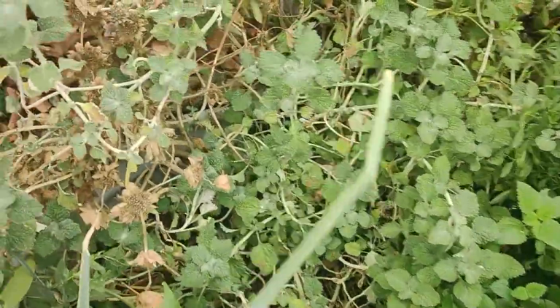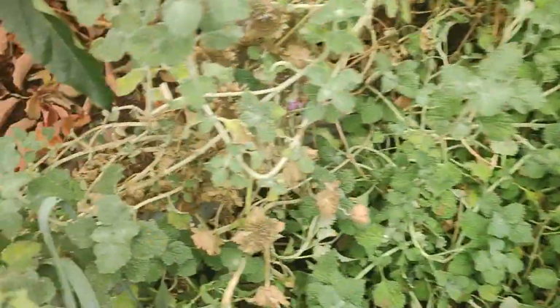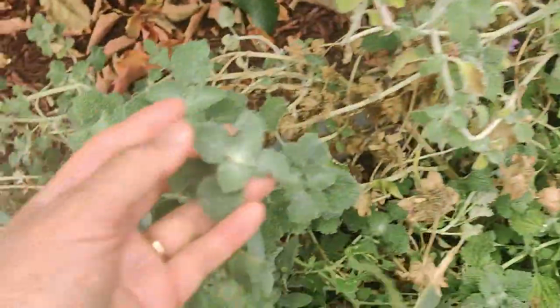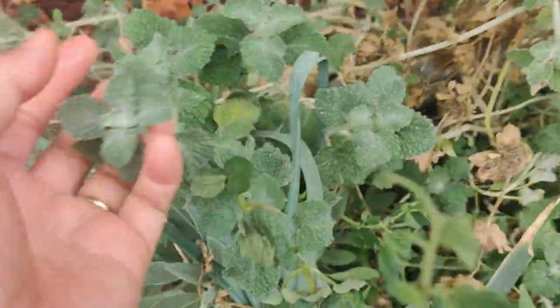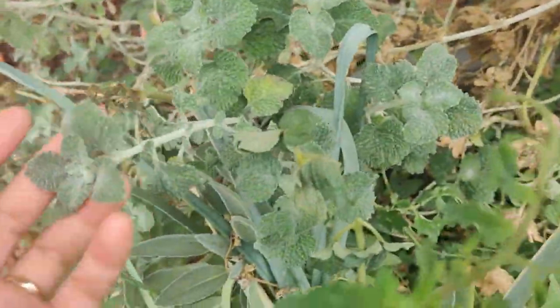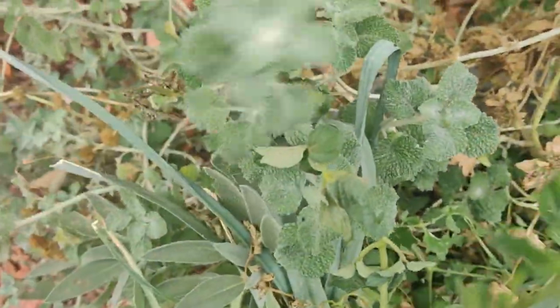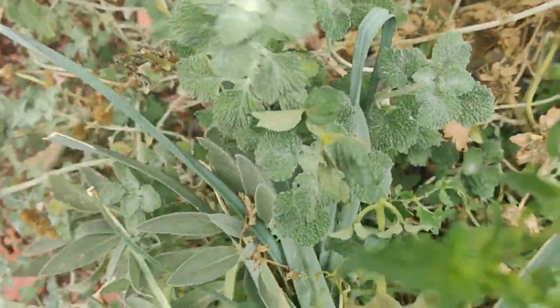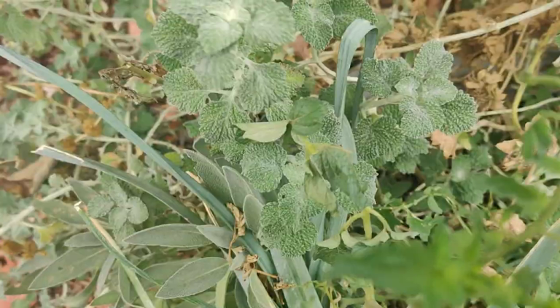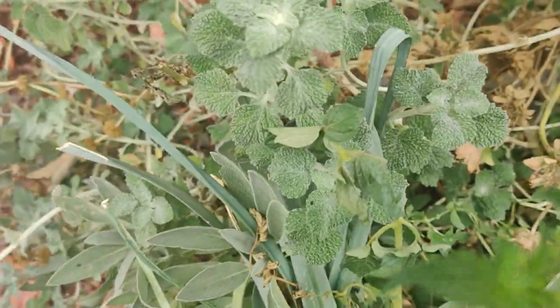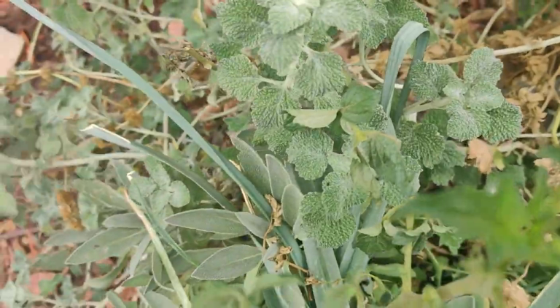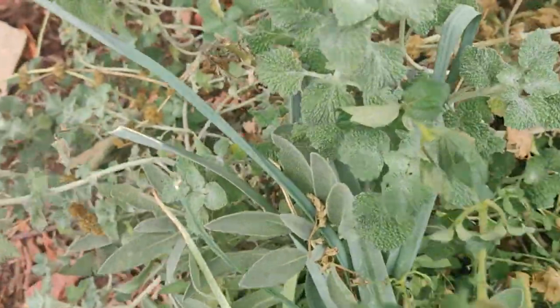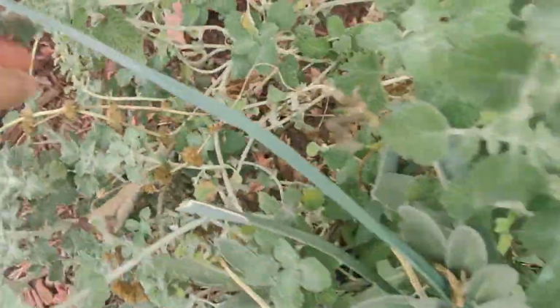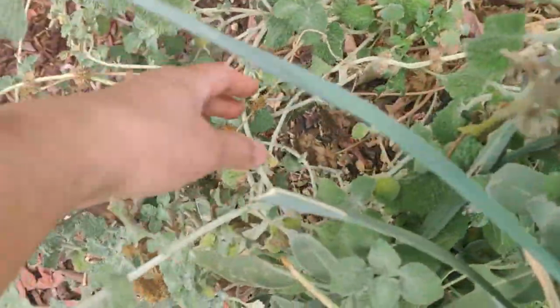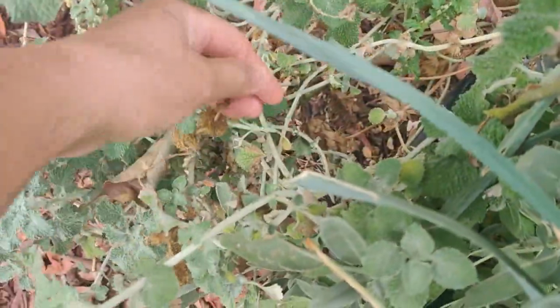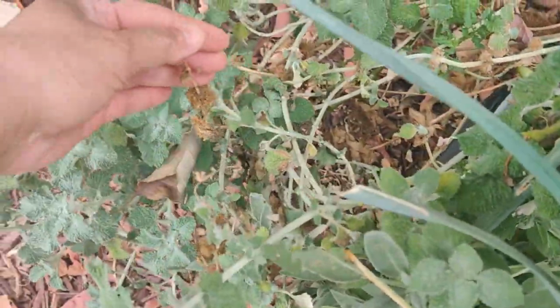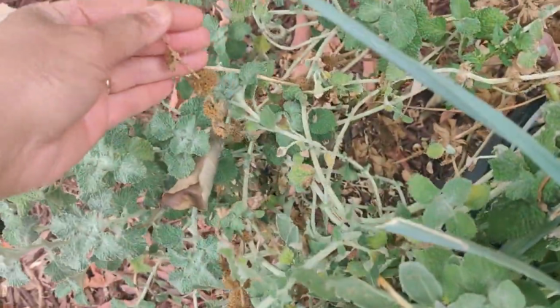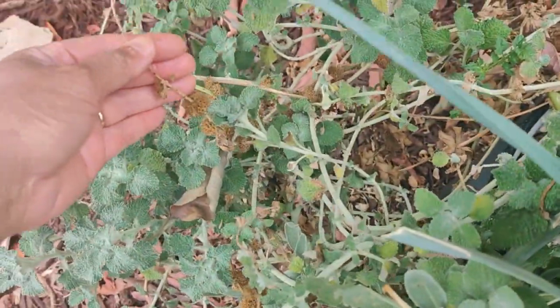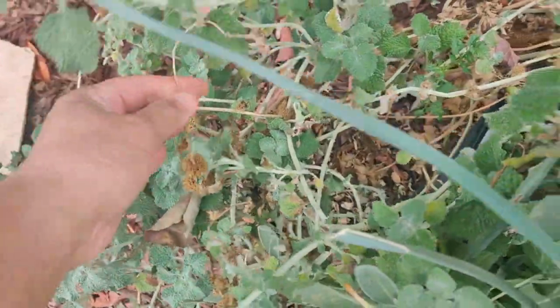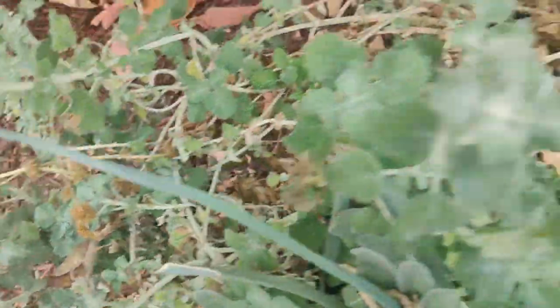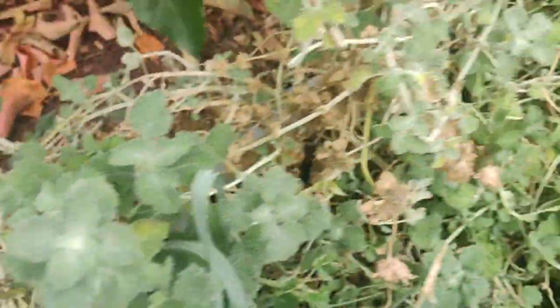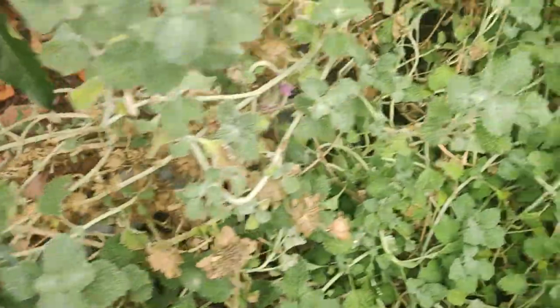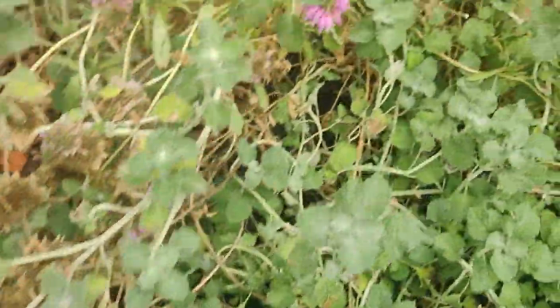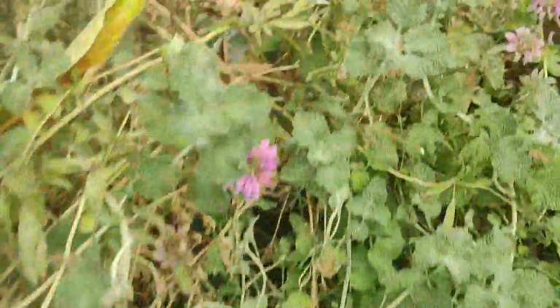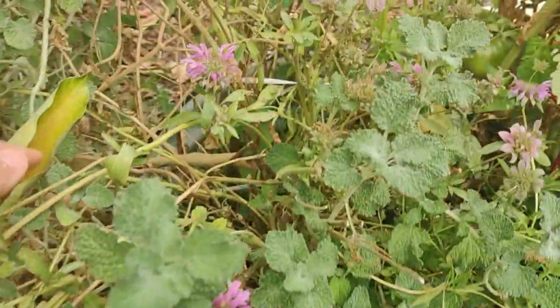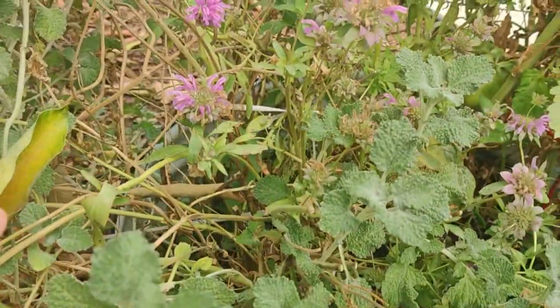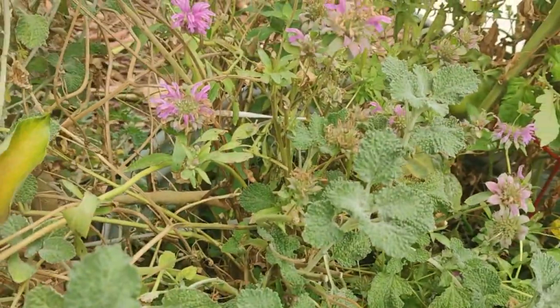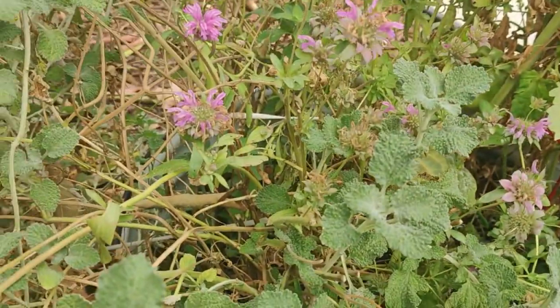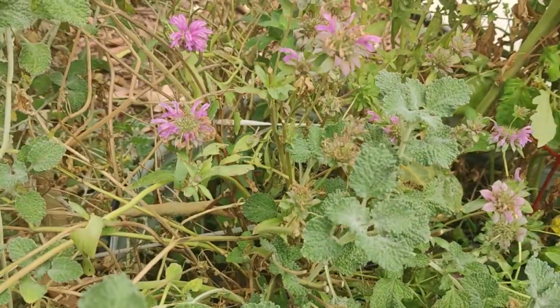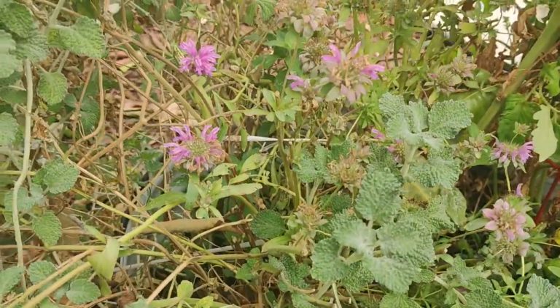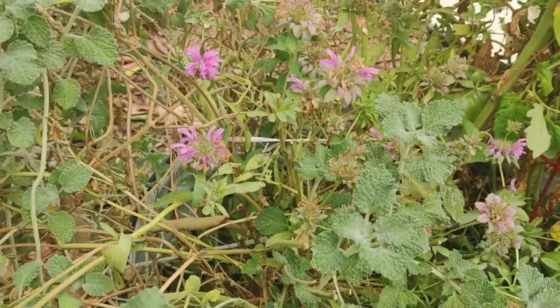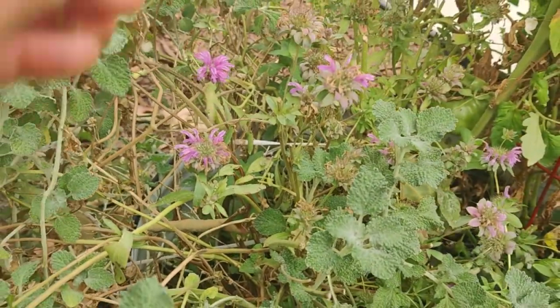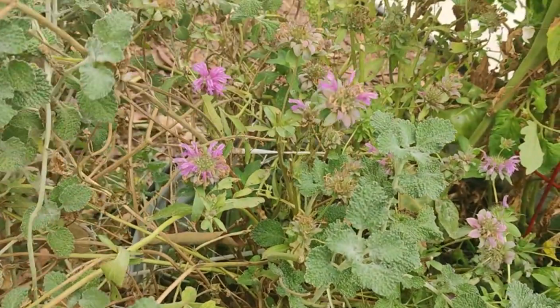The horehound is growing like crazy — actually it's starting to form seeds so I've got to collect those. And I have been collecting the seeds for the bee balm.